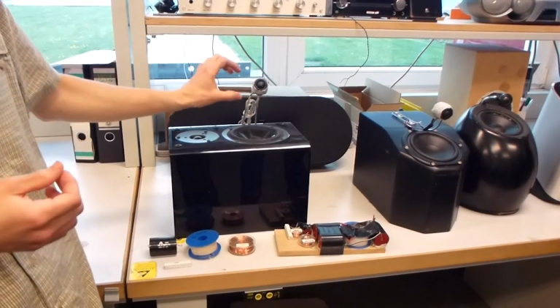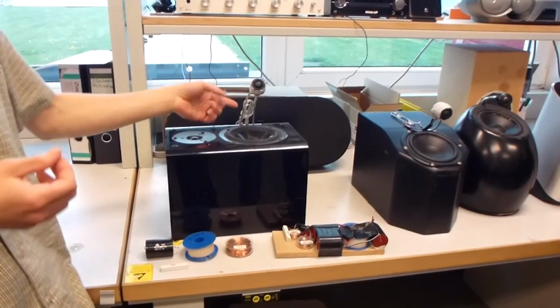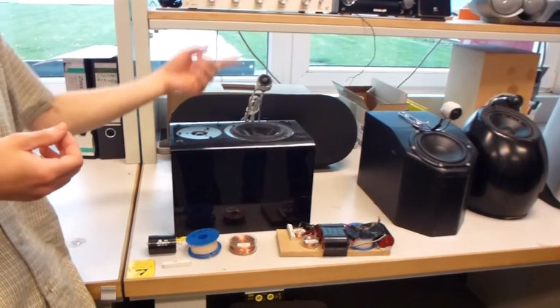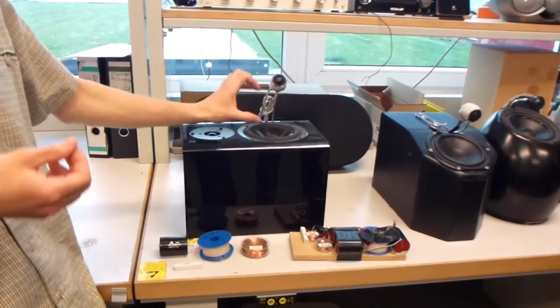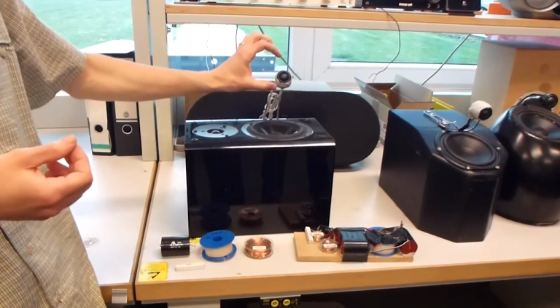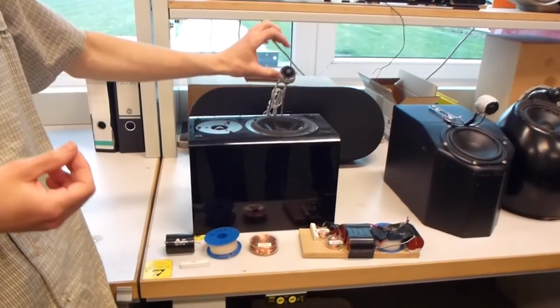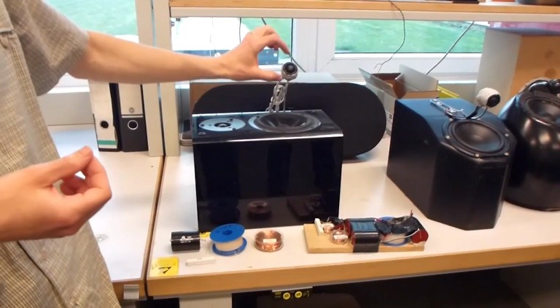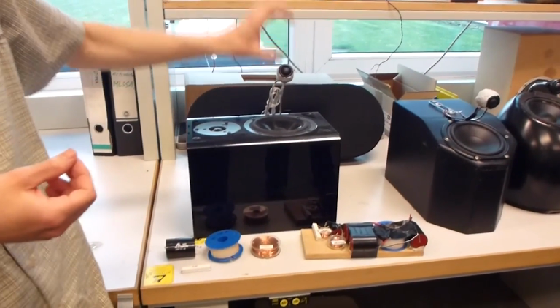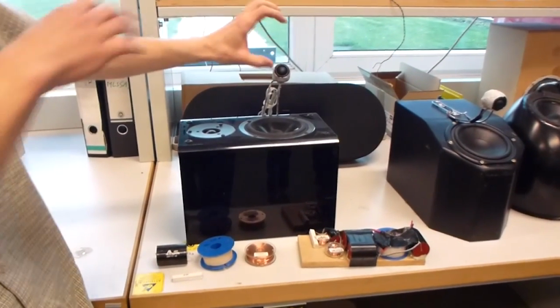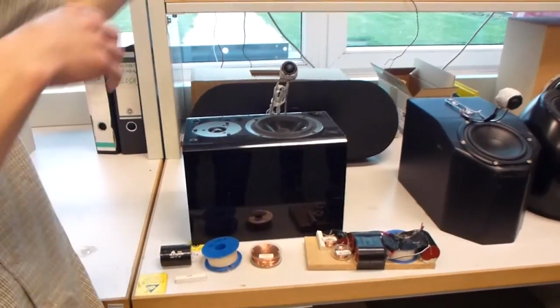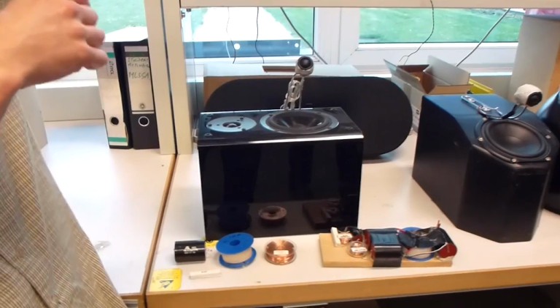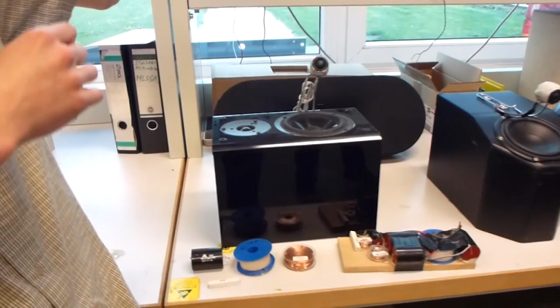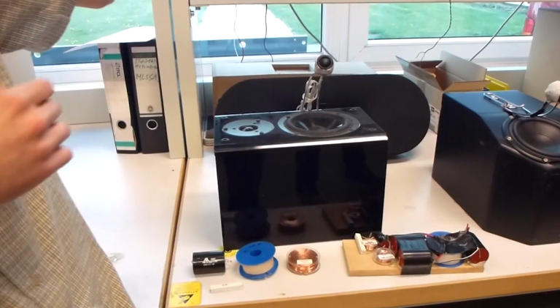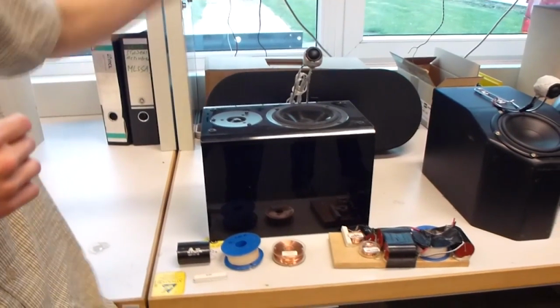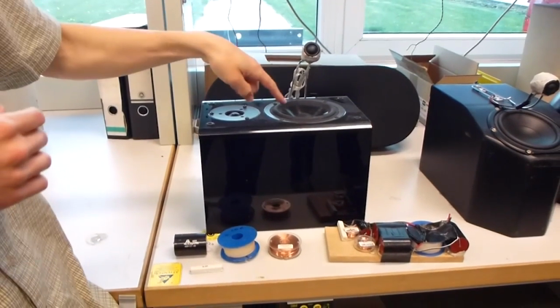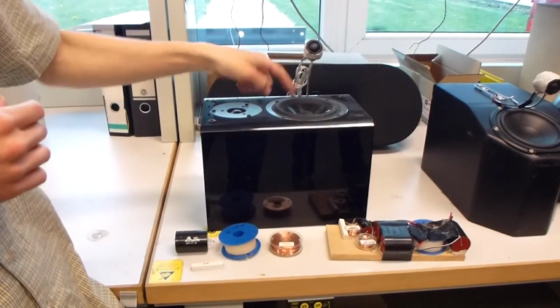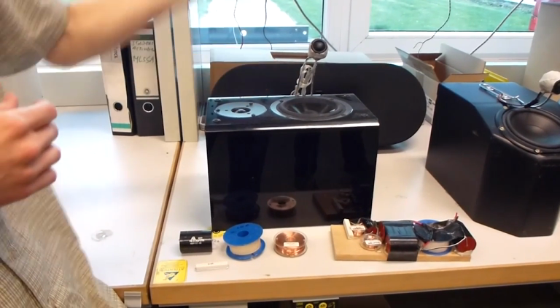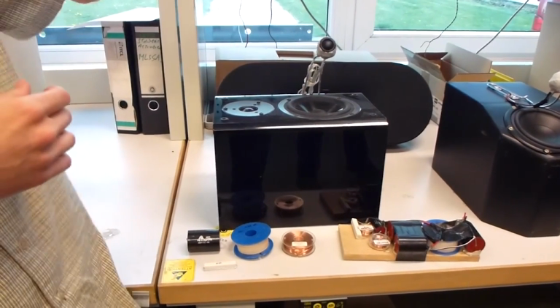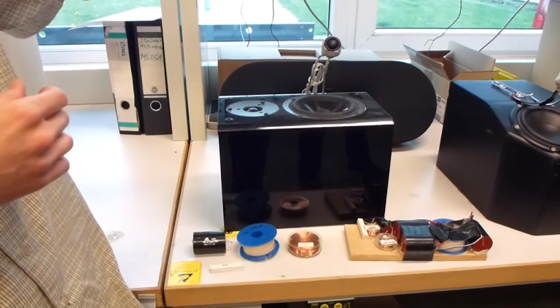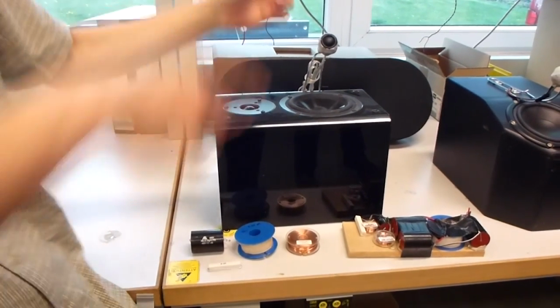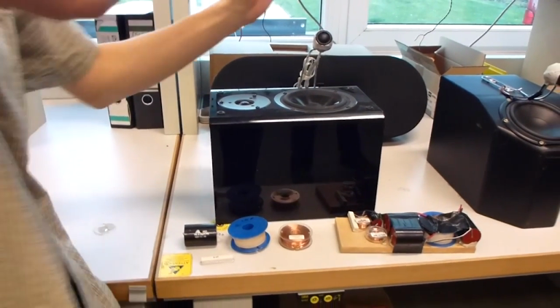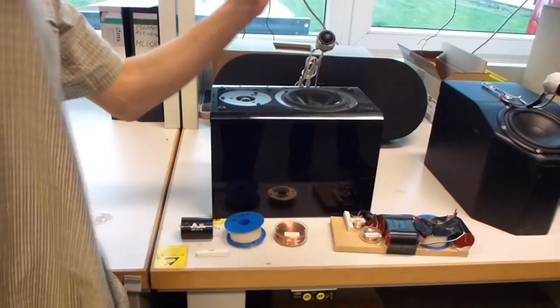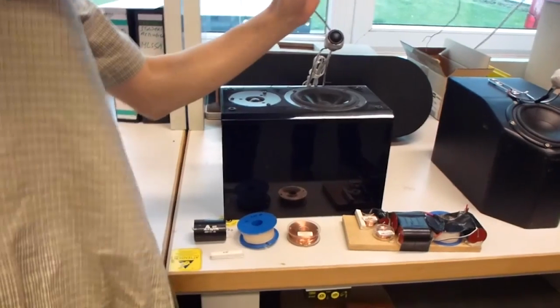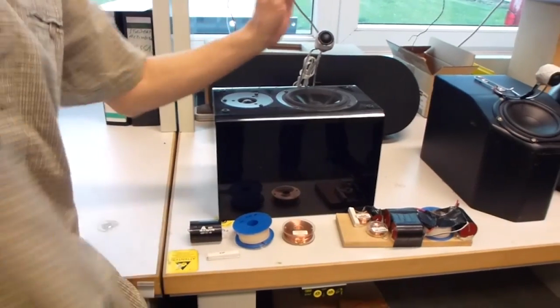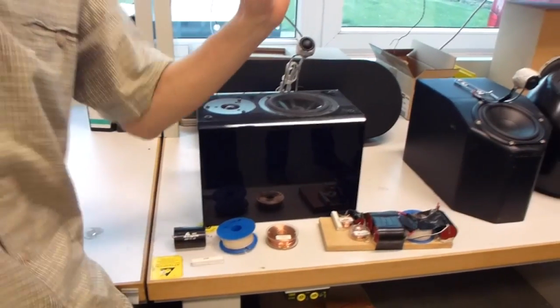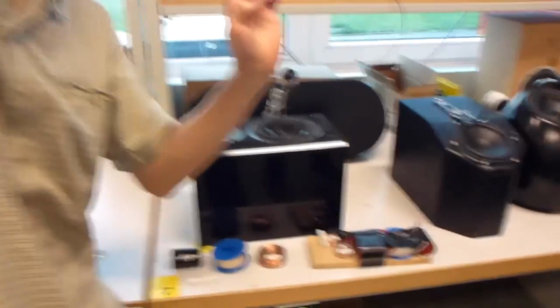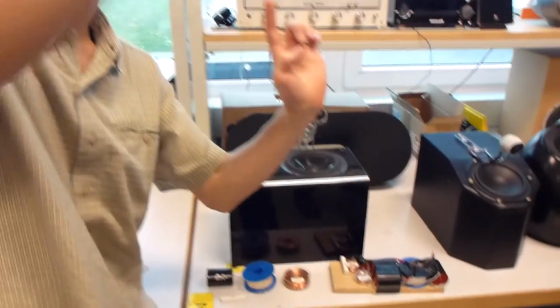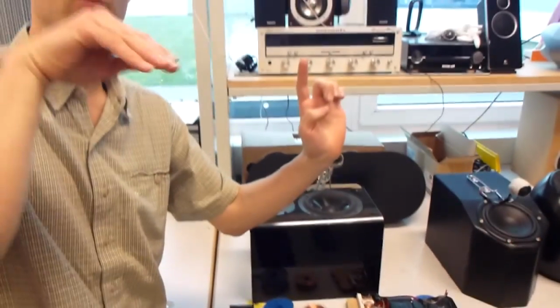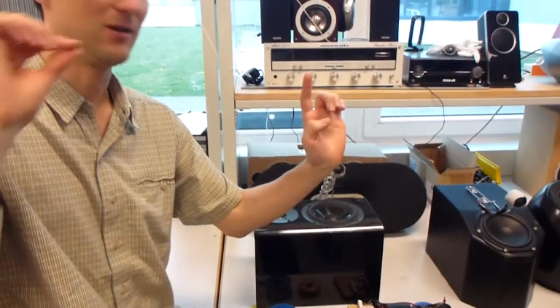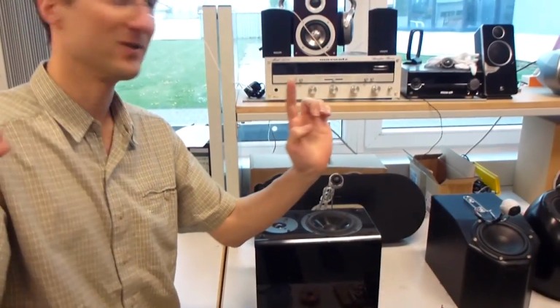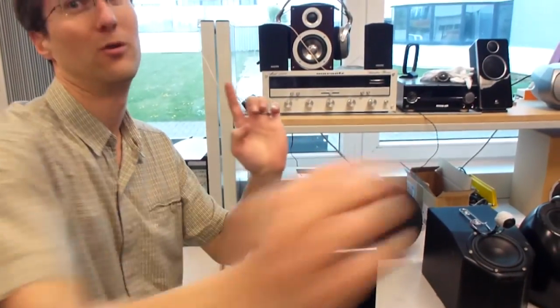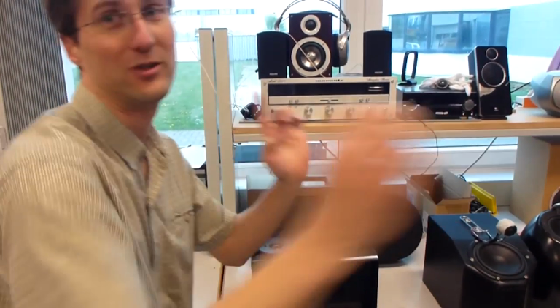As you see, the tweeter is up from the beginning, trying to make it as free-standing as possible in the air. And here the woofer is completely upward, so you get completely — at least in this plane — completely the same sound all around.